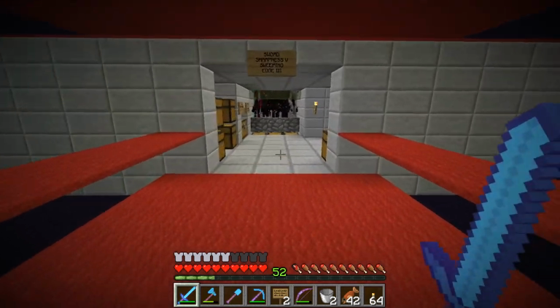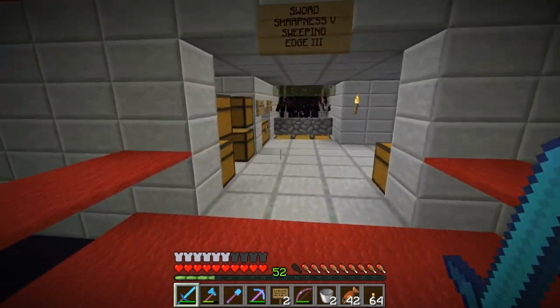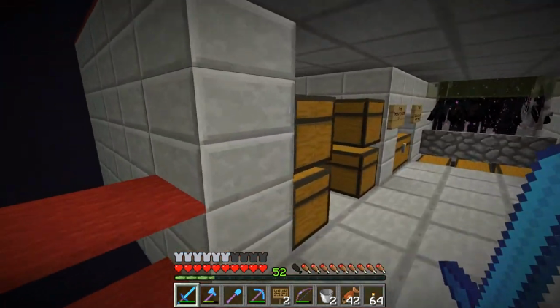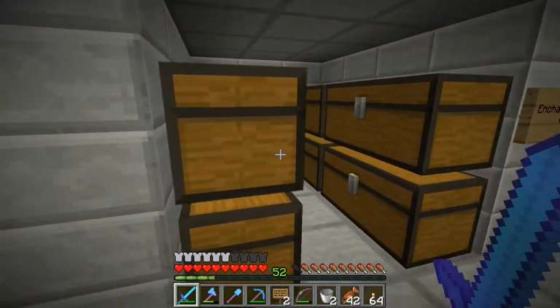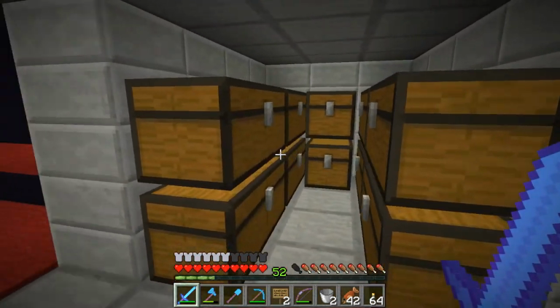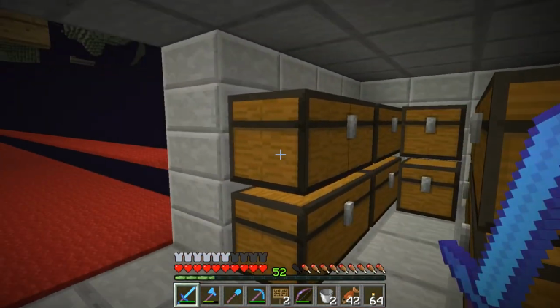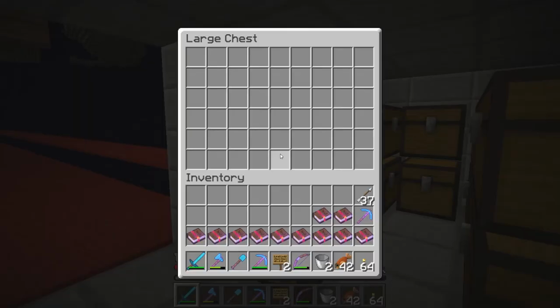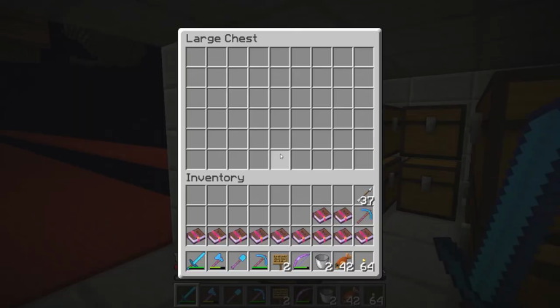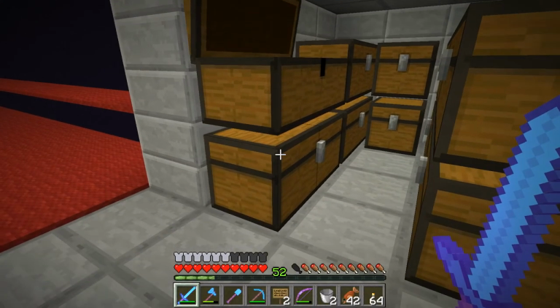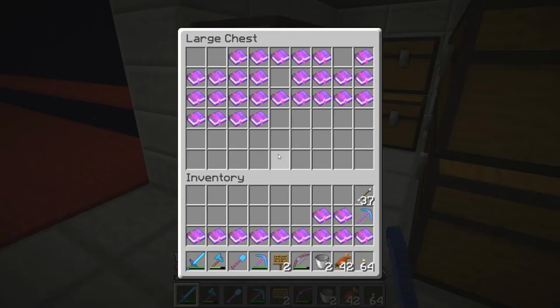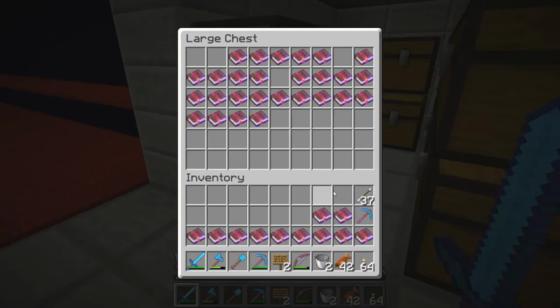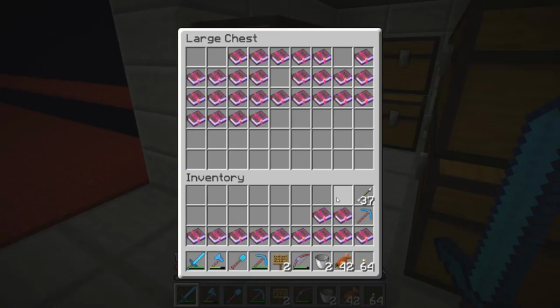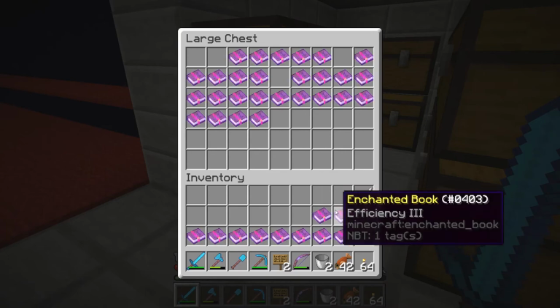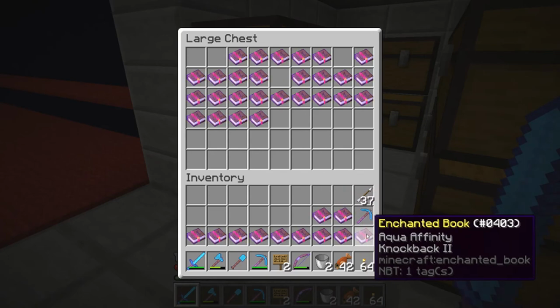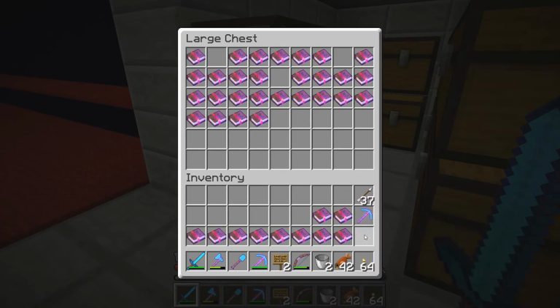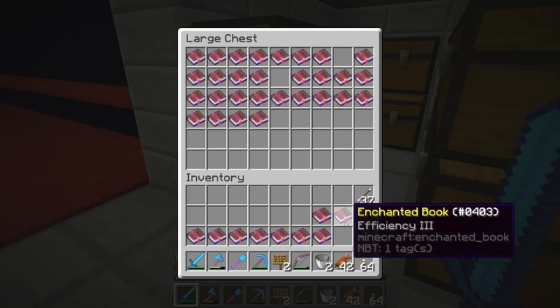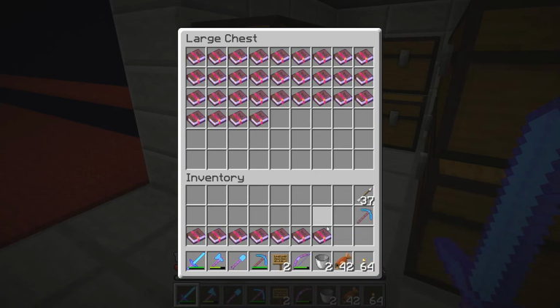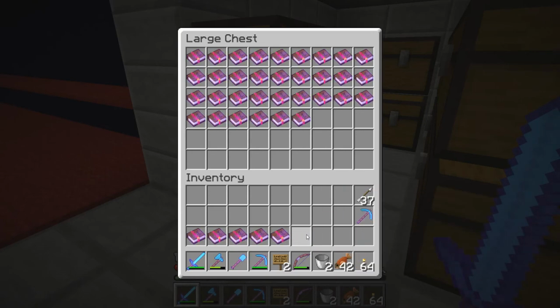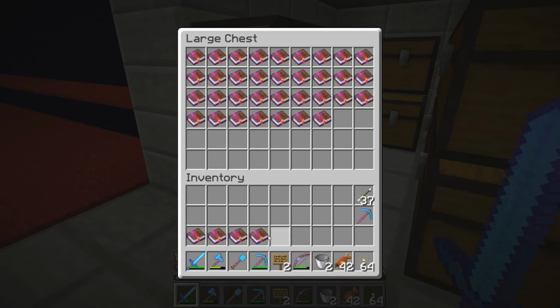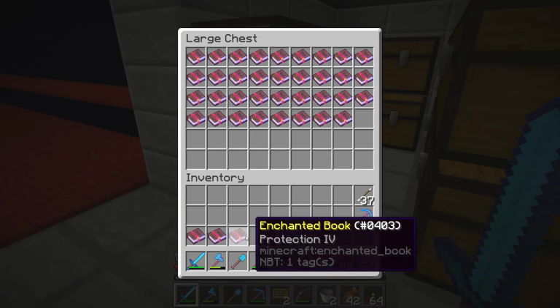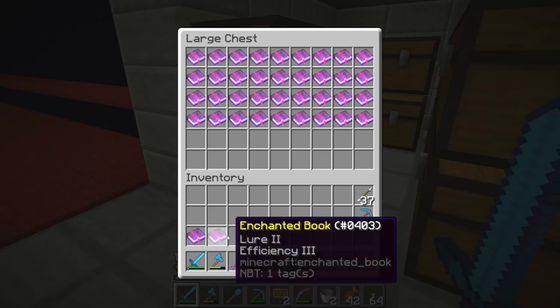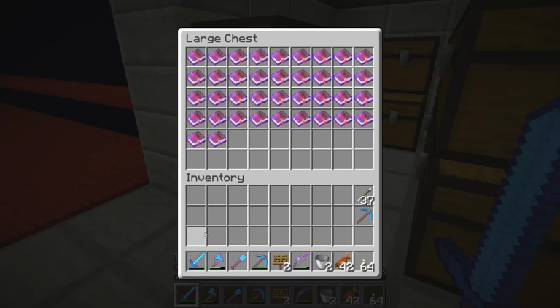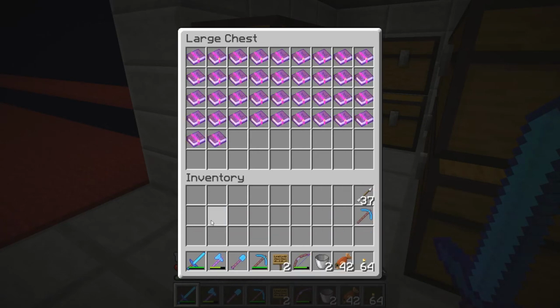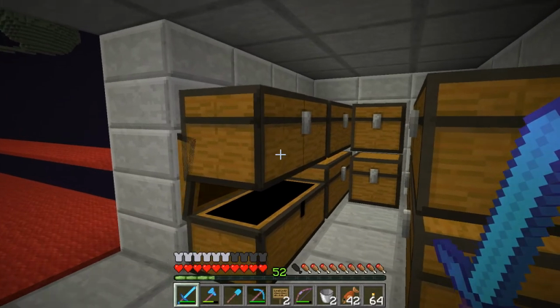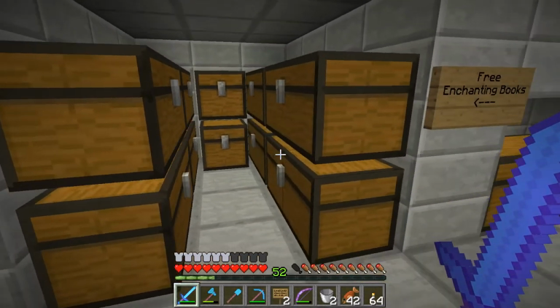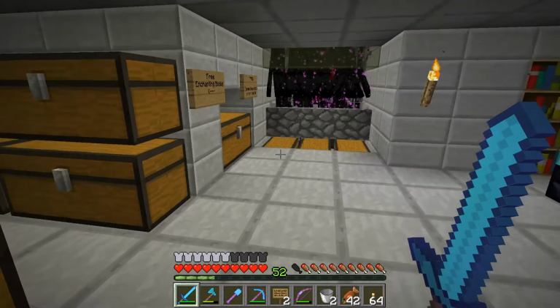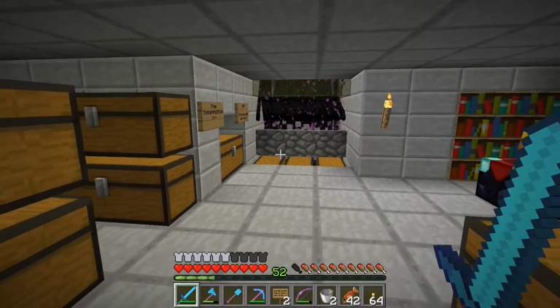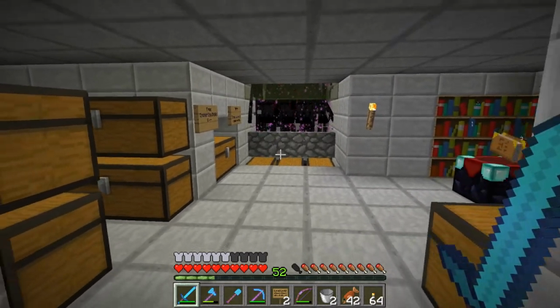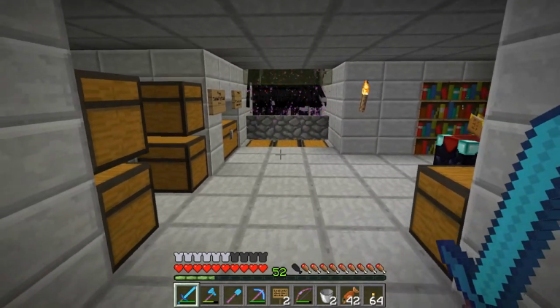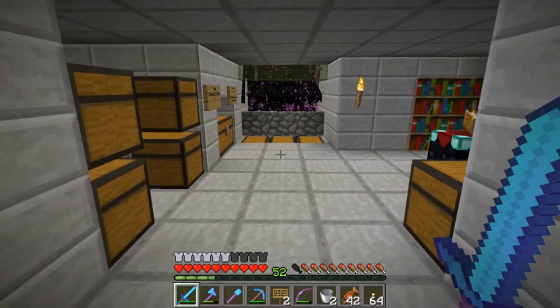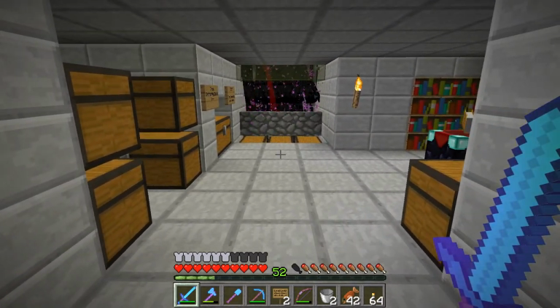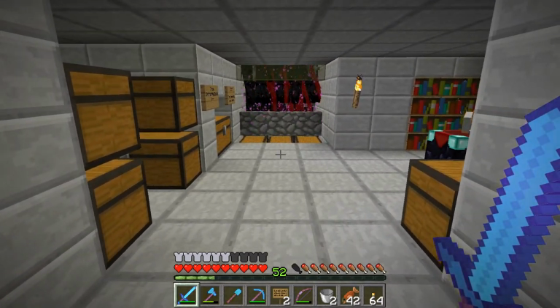We have chests here that are supposed to have books and that is all that's there. We used to have four chests worth. Now we're down to basically a half double chest.